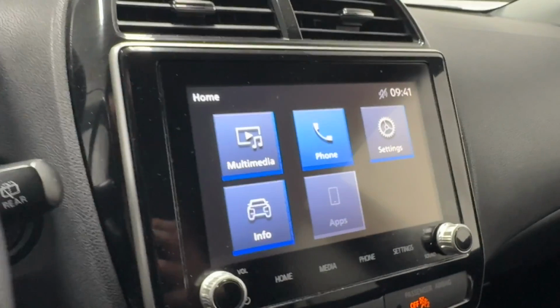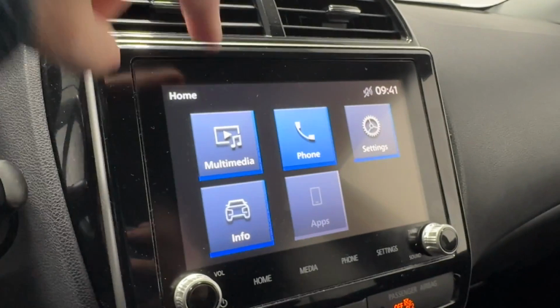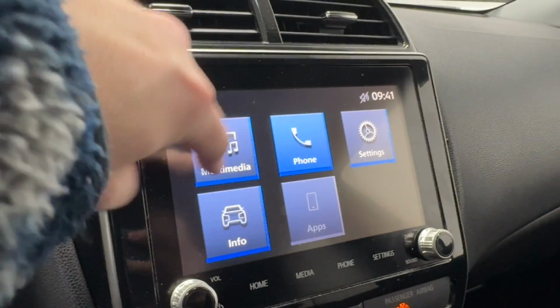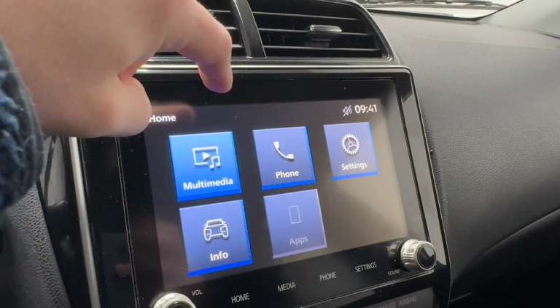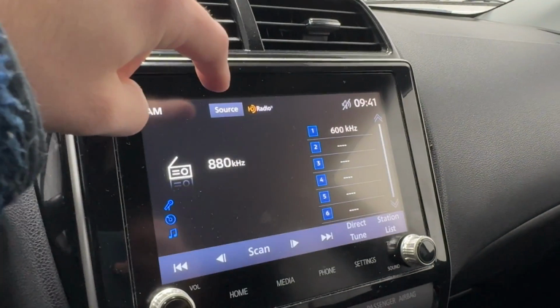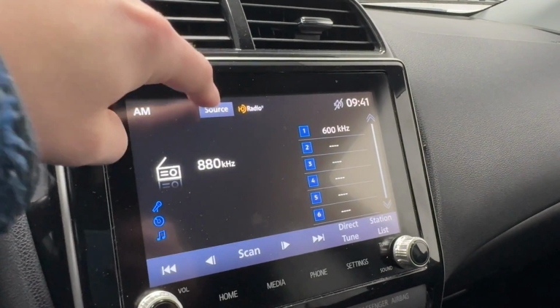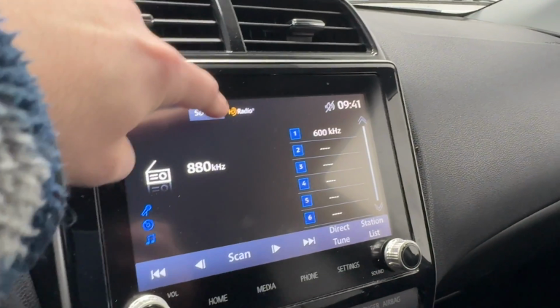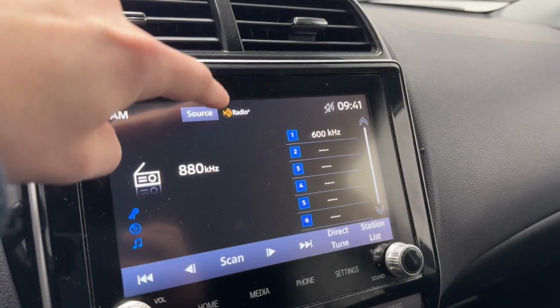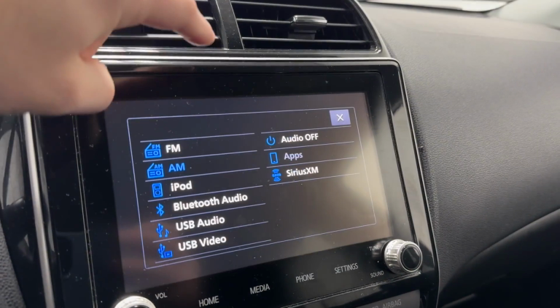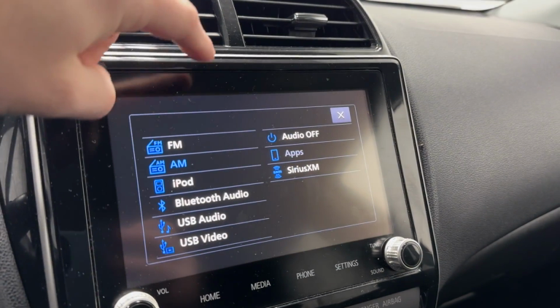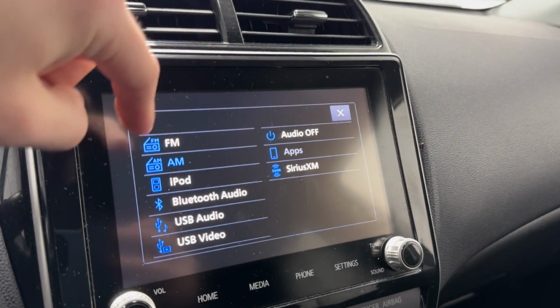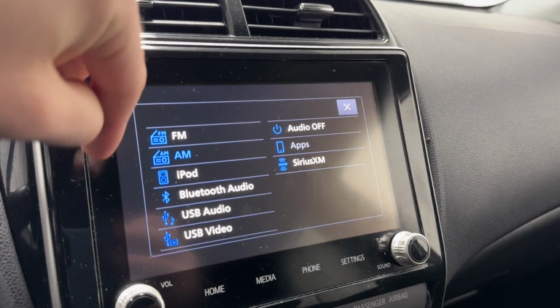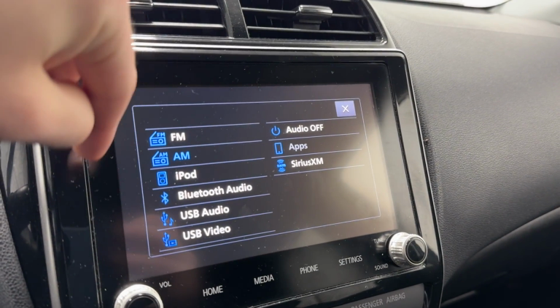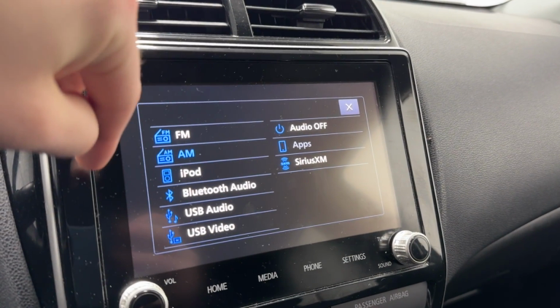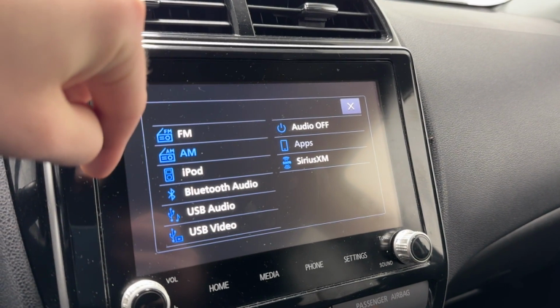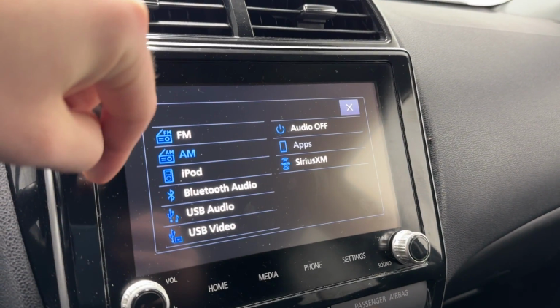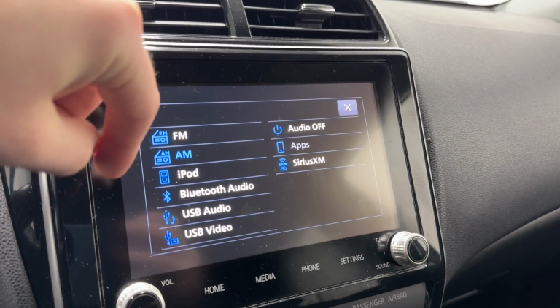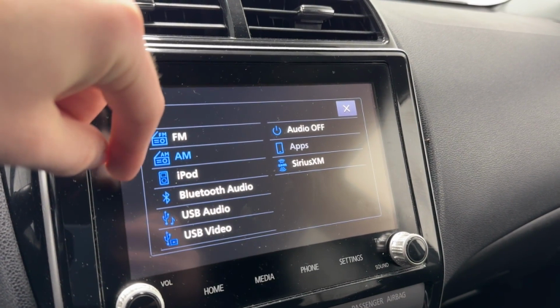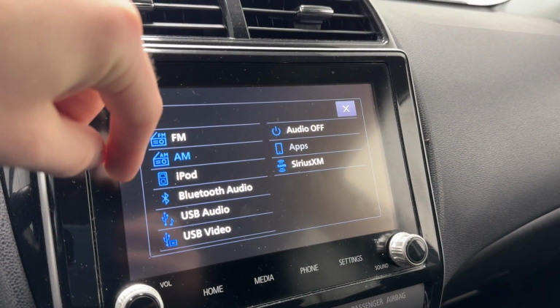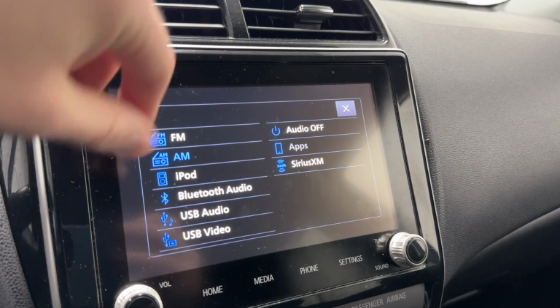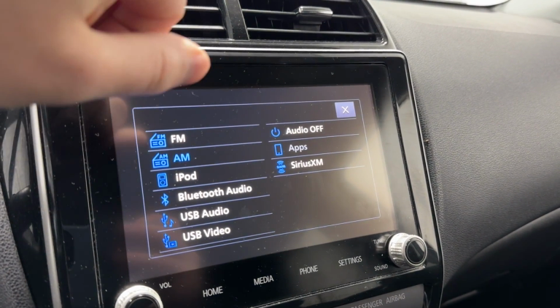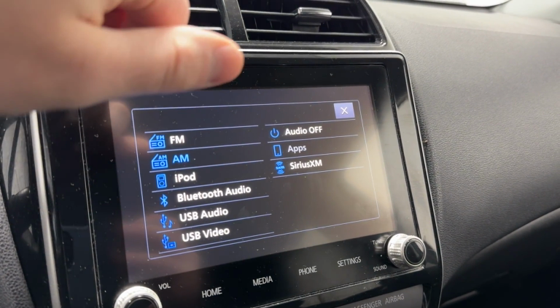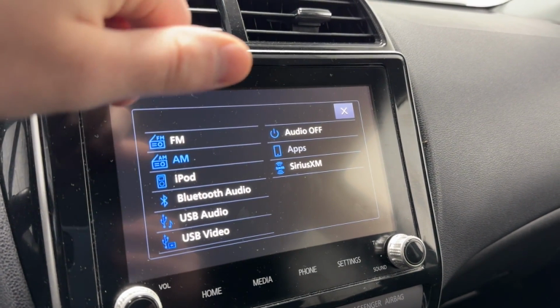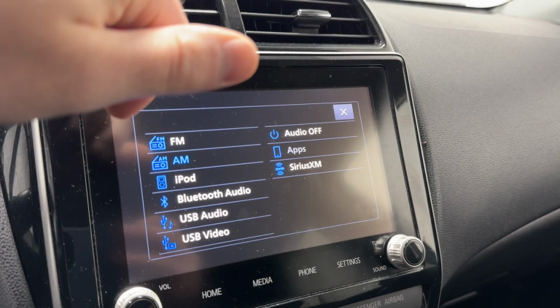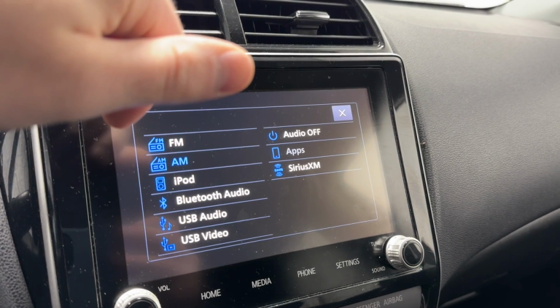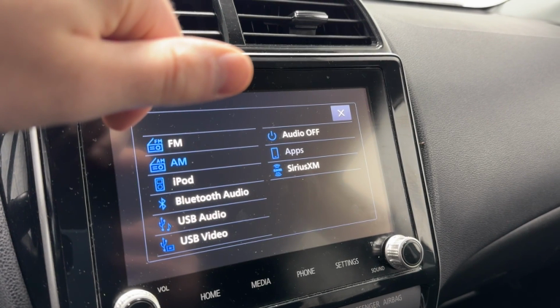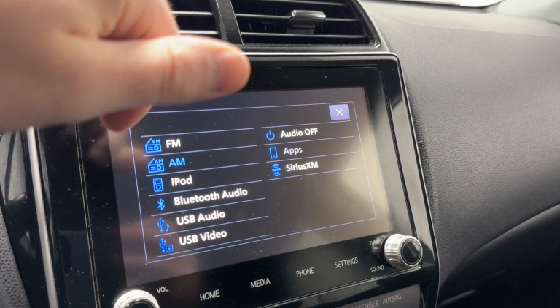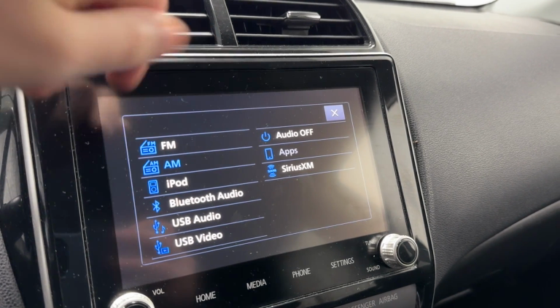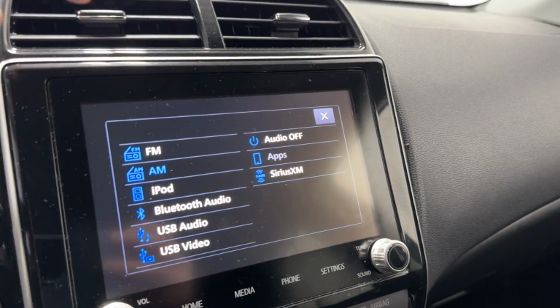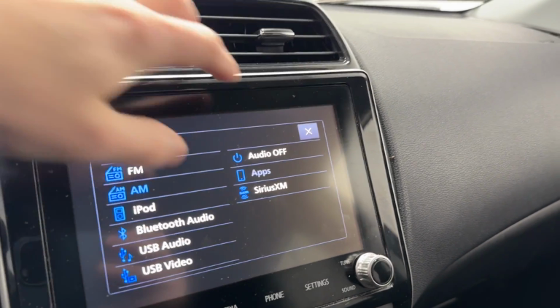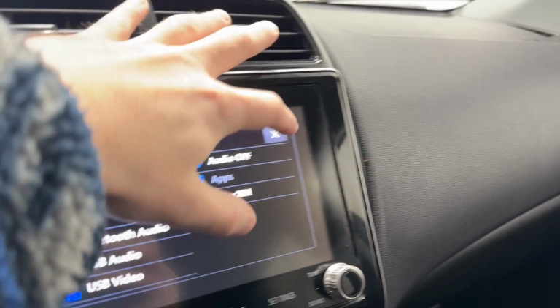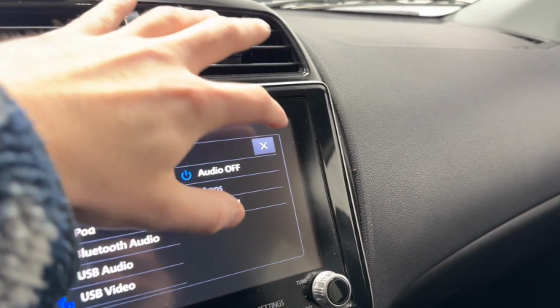Coming to the infotainment, go to multimedia and check the source list — we have FM, AM, iPod, Bluetooth, USB, audio, video, audio off, apps, and Sirius XM.